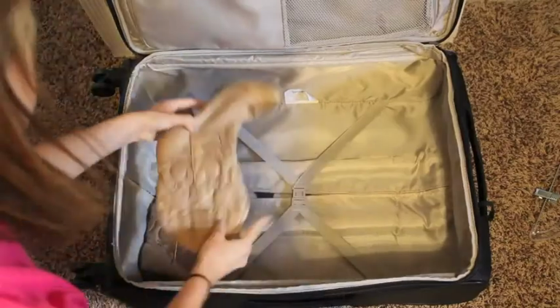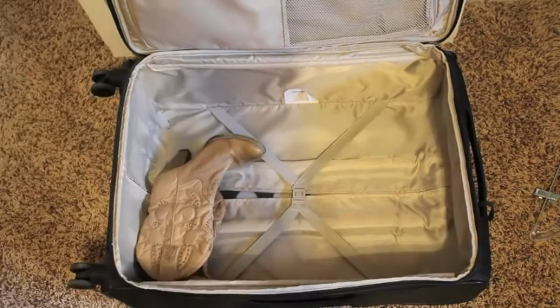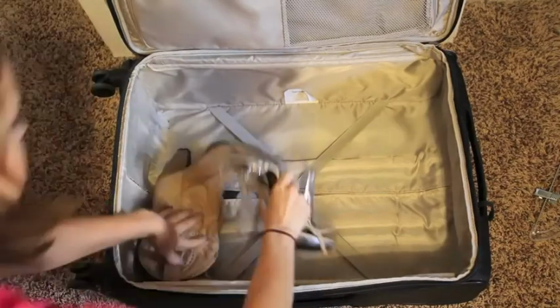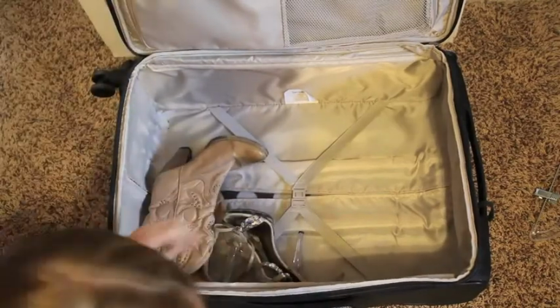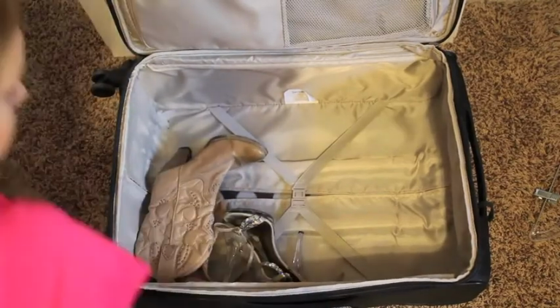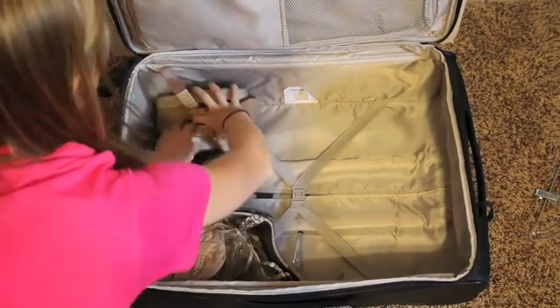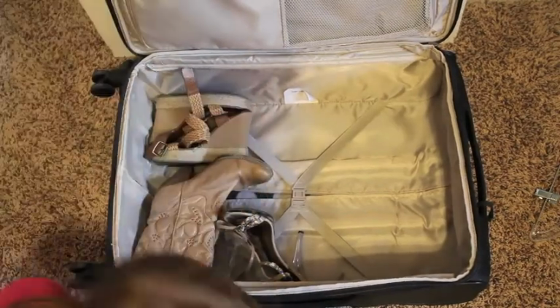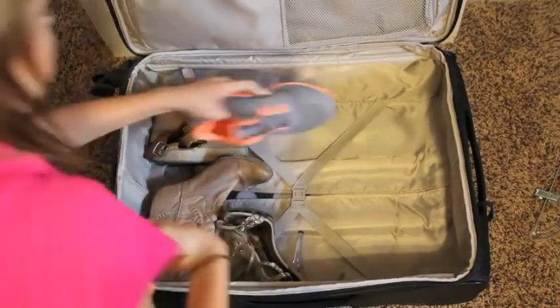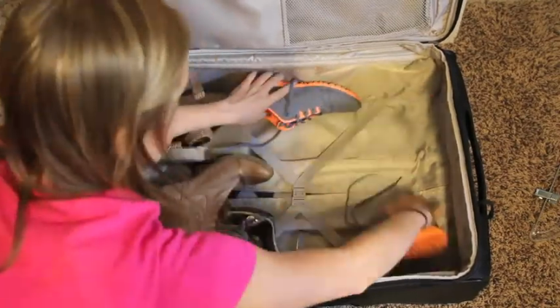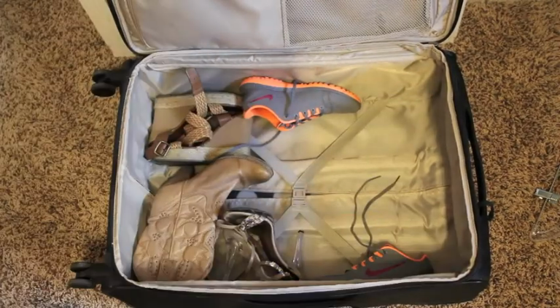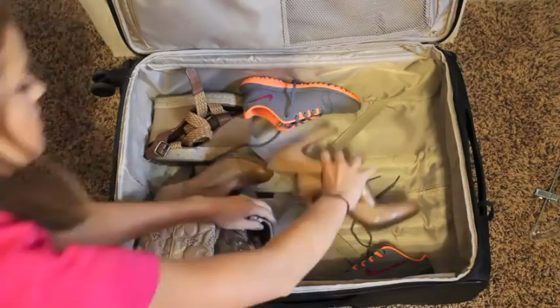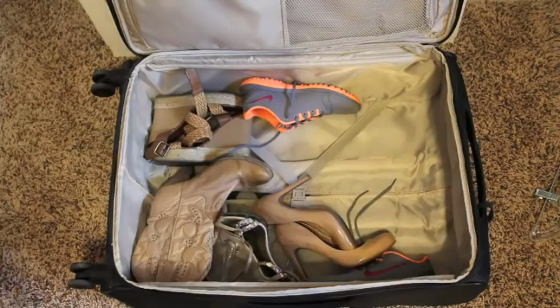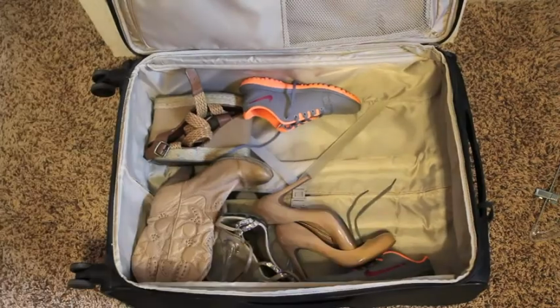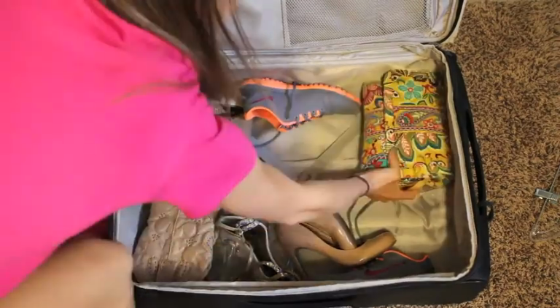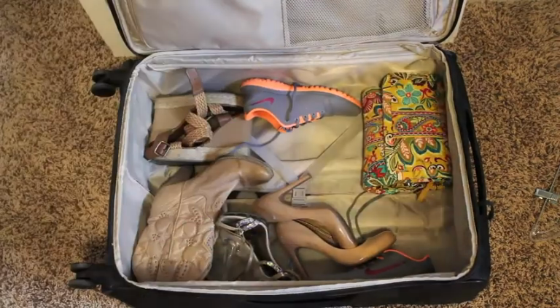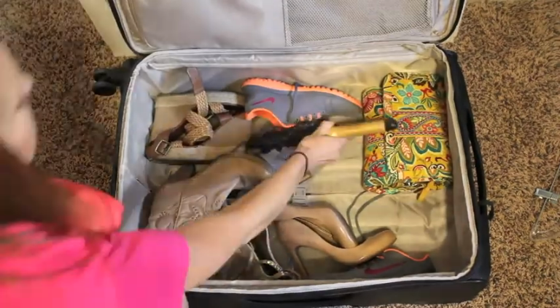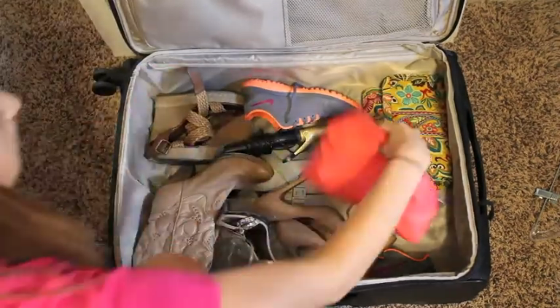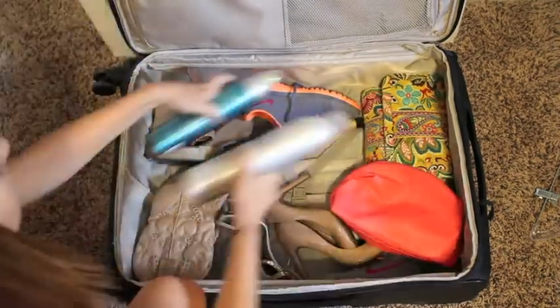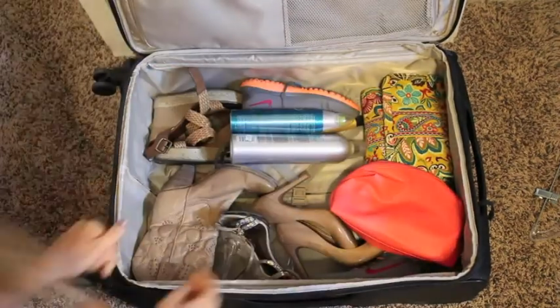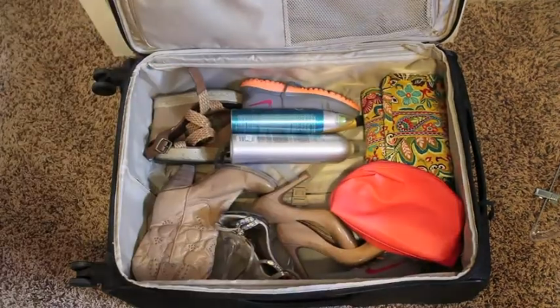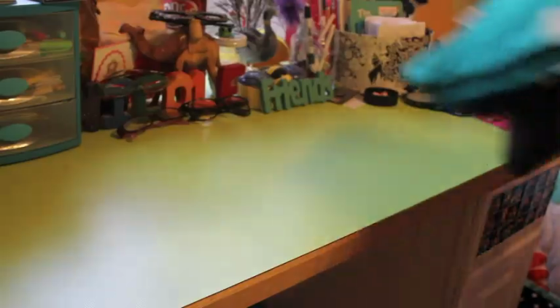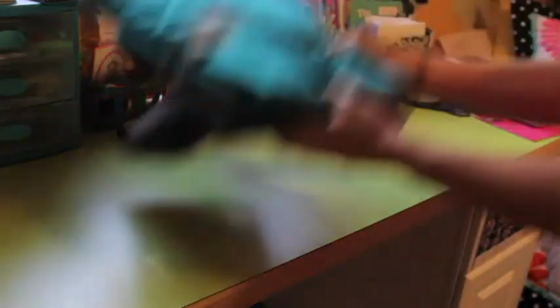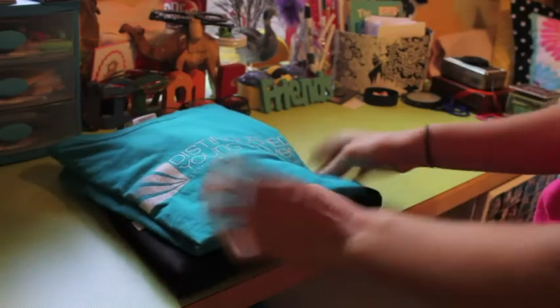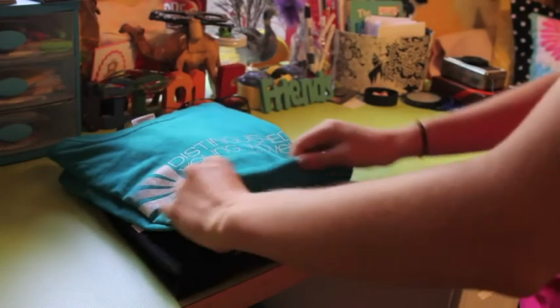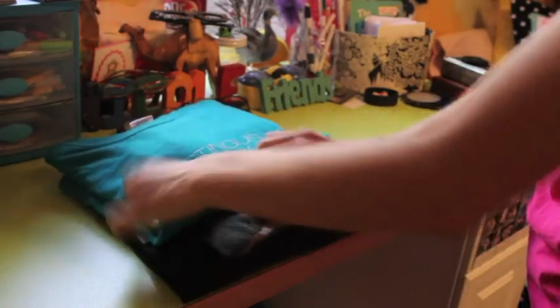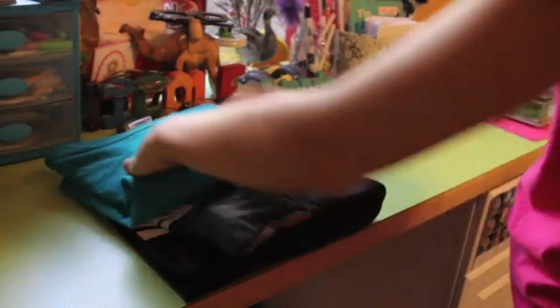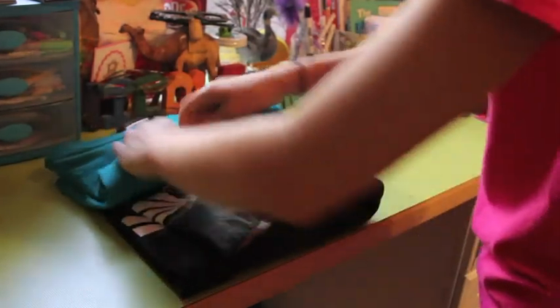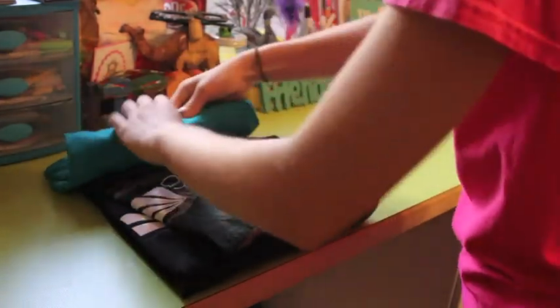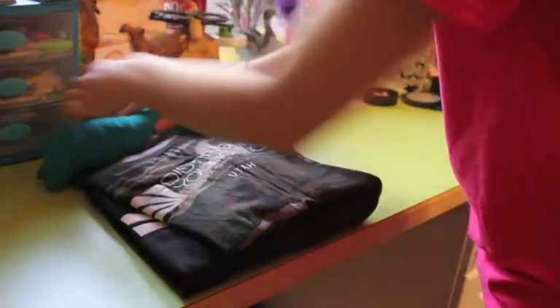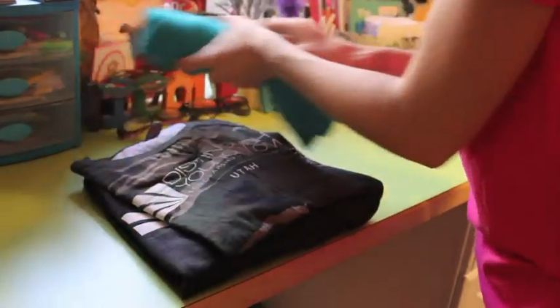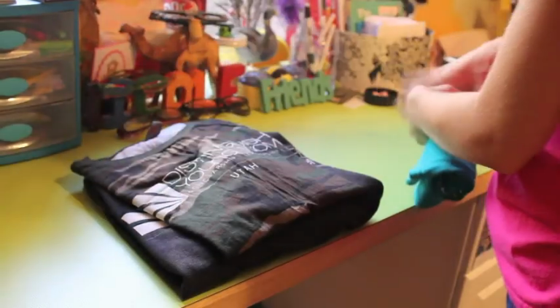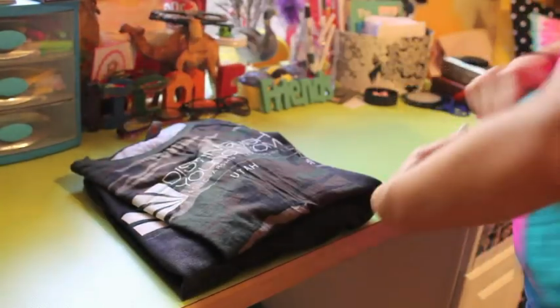Start filling your suitcase with the shoes first, then the jewelry, any hair accessories and bathroom items. Take all your clothes and roll them up to create more space when packing.